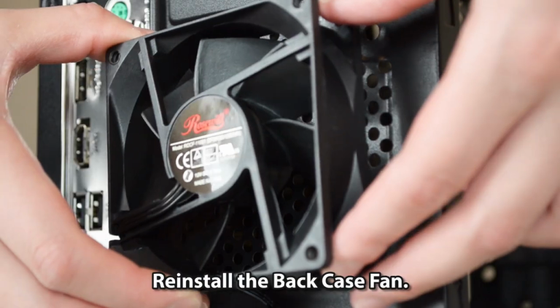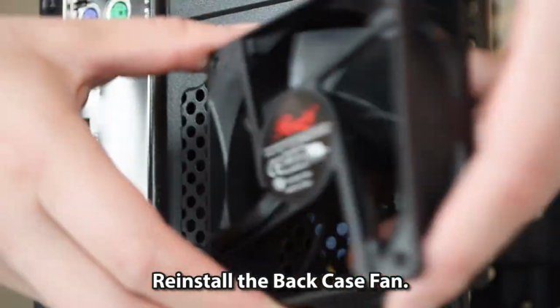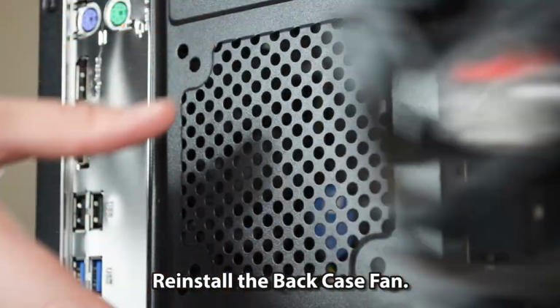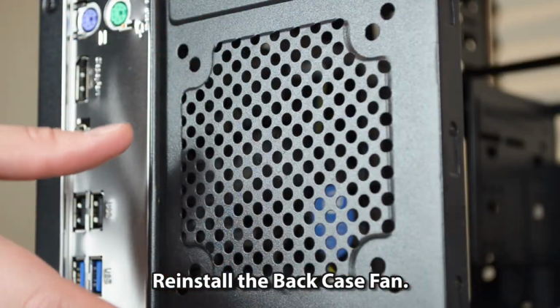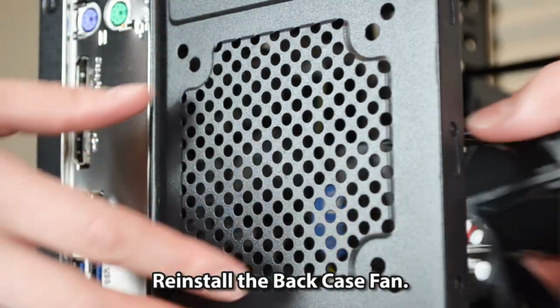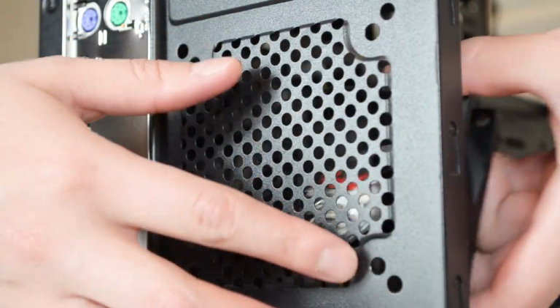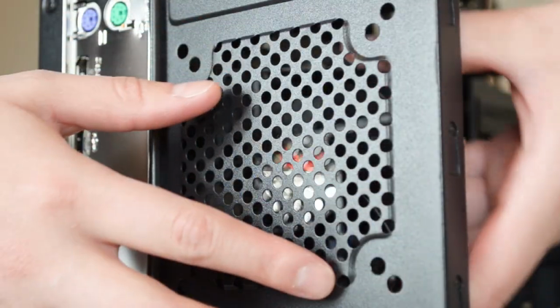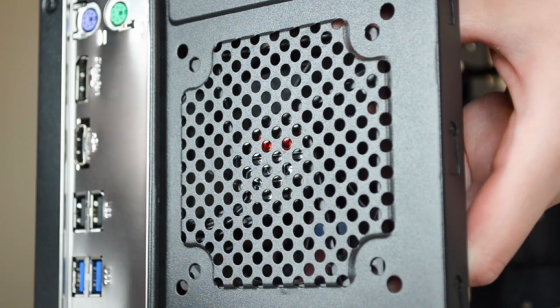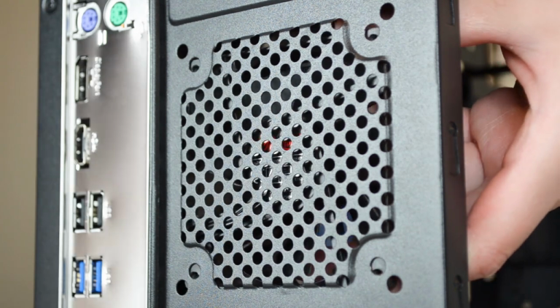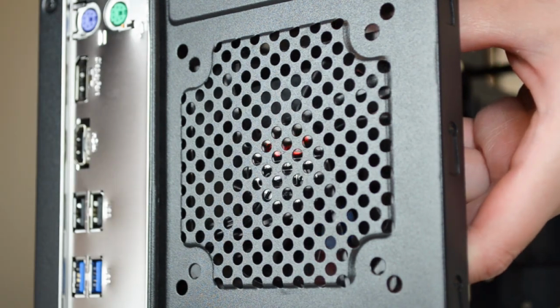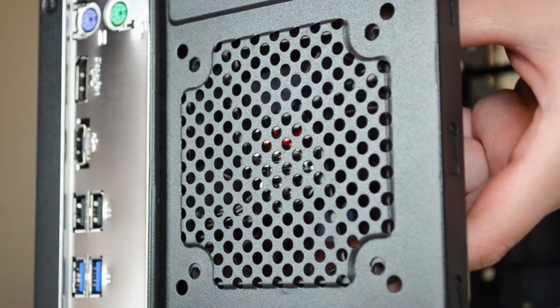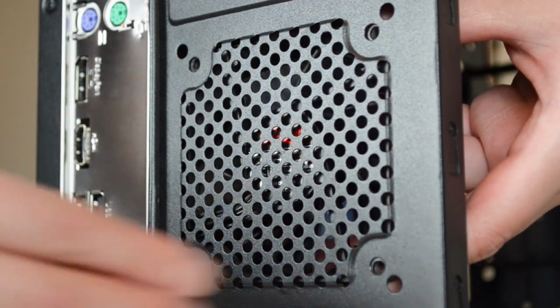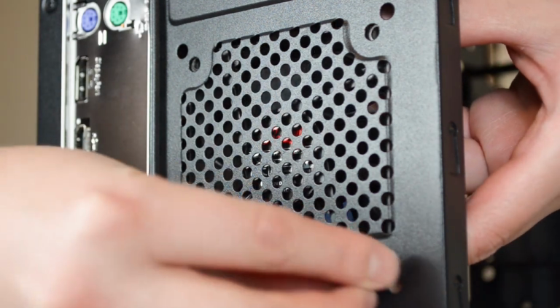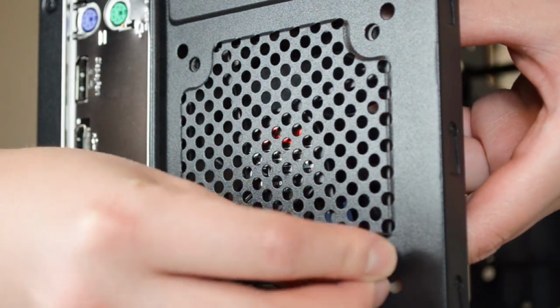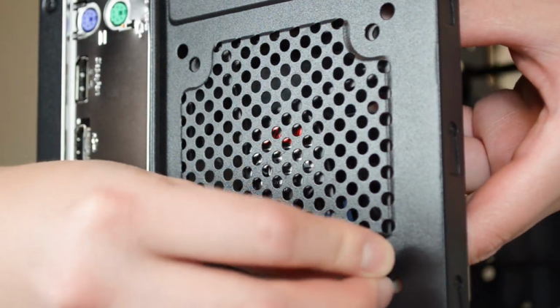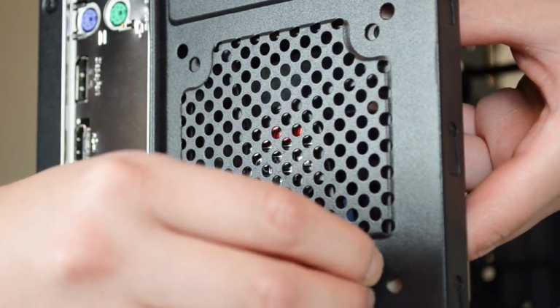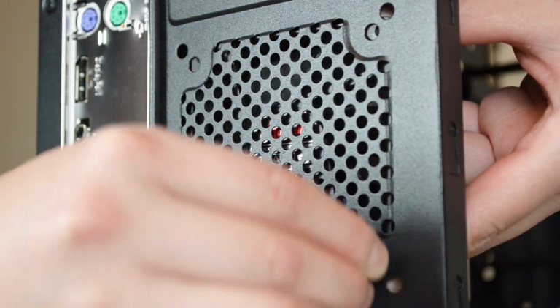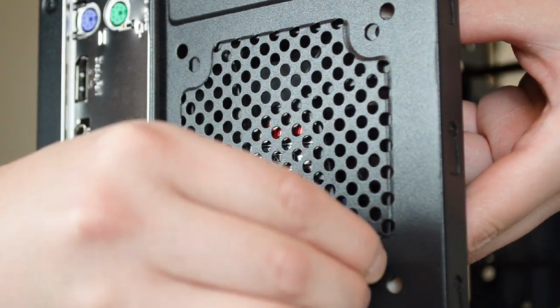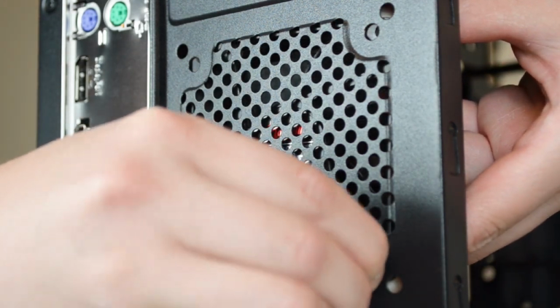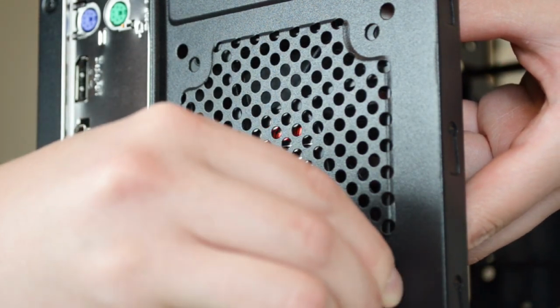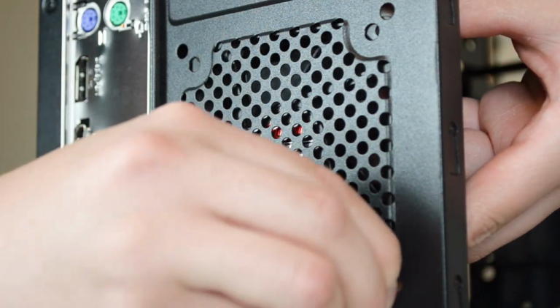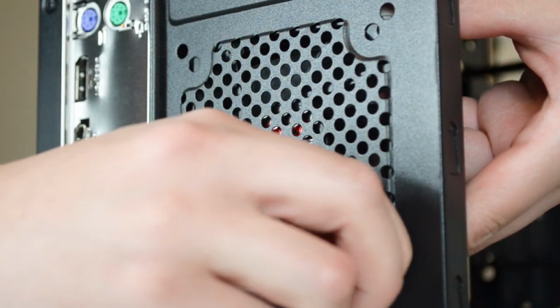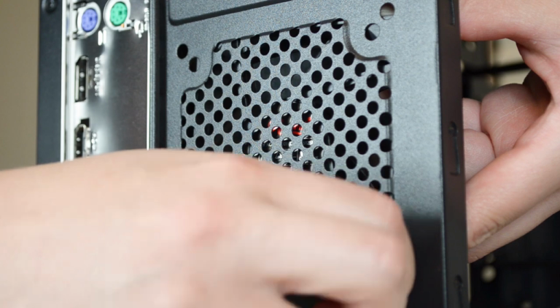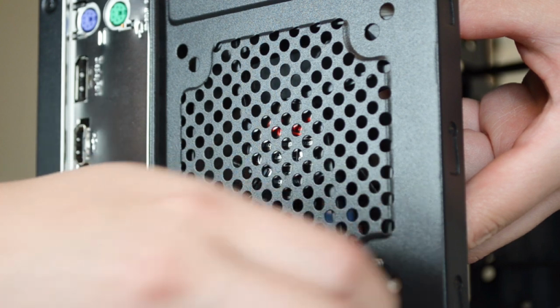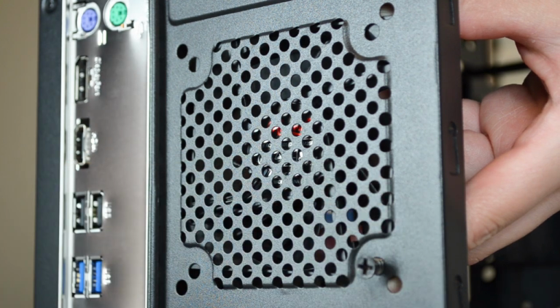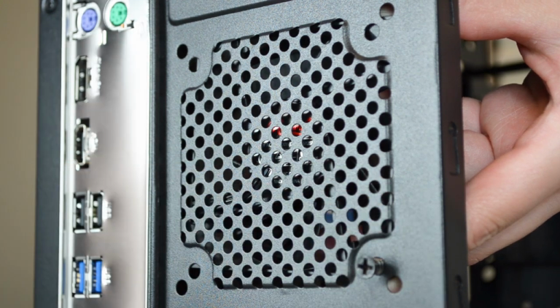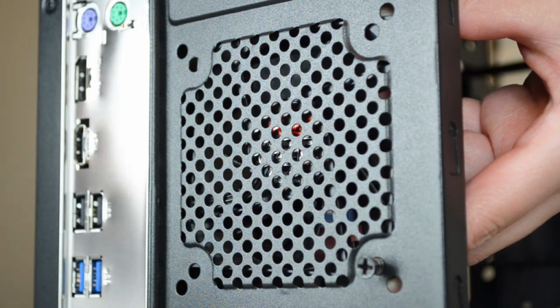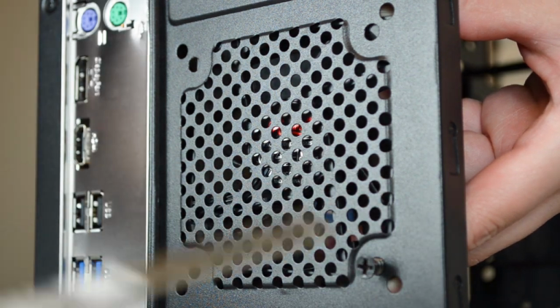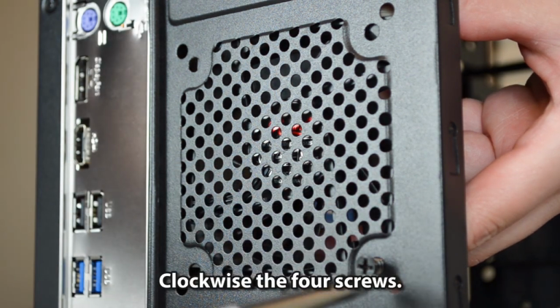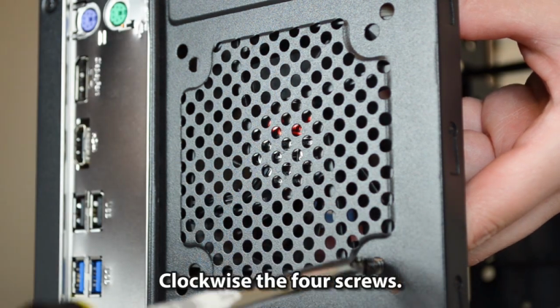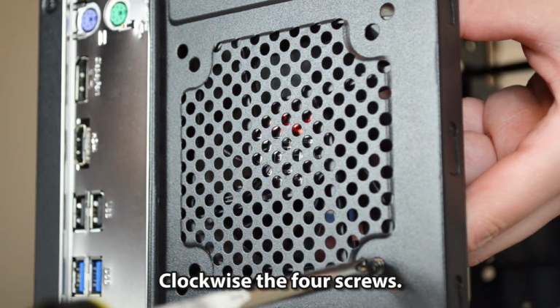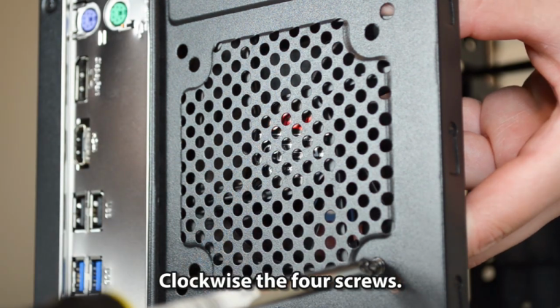Reinstall the back case fan. Clockwise the four screws to secure it.